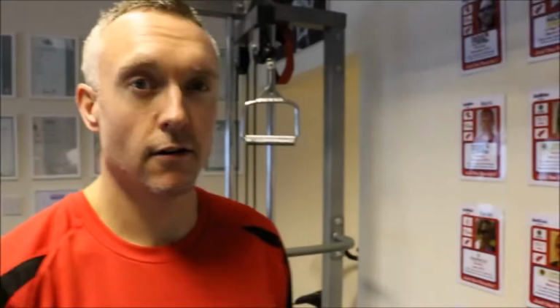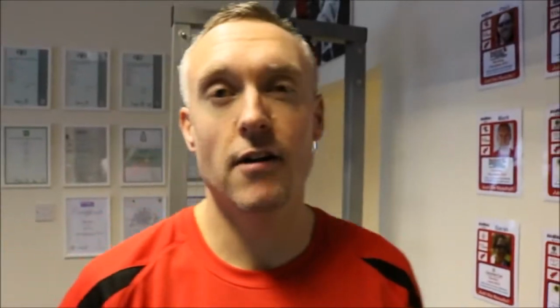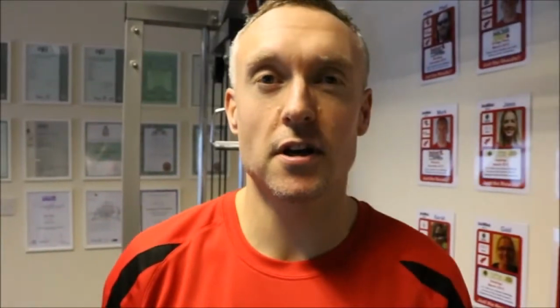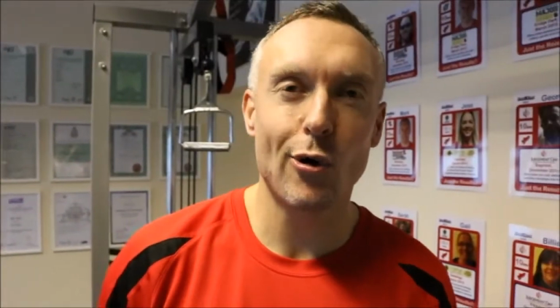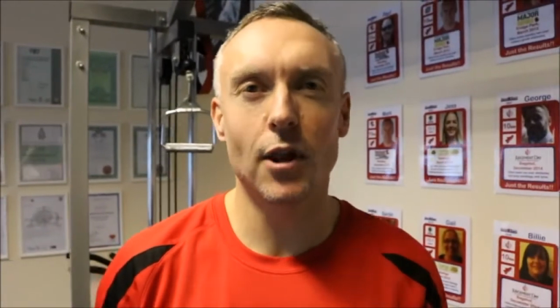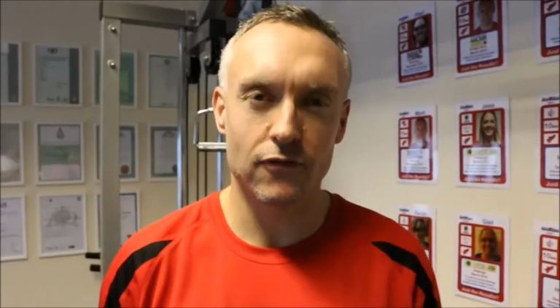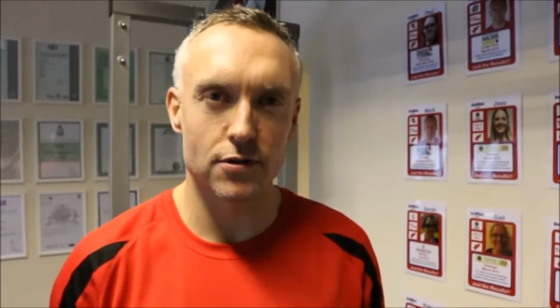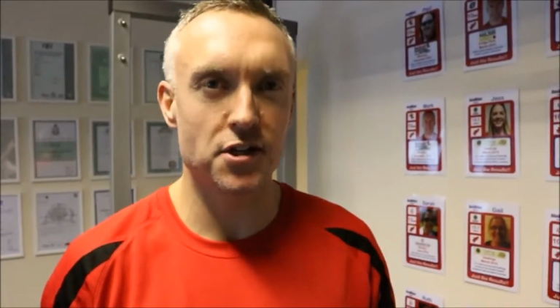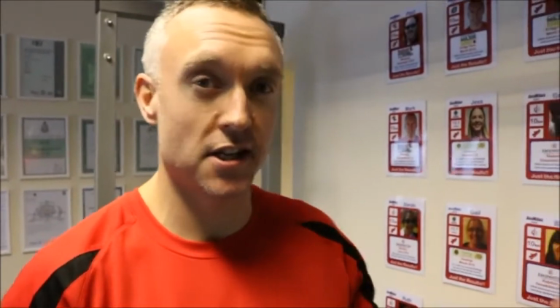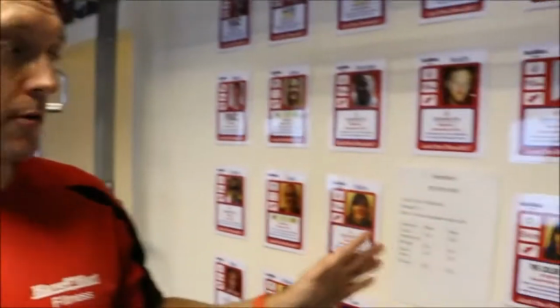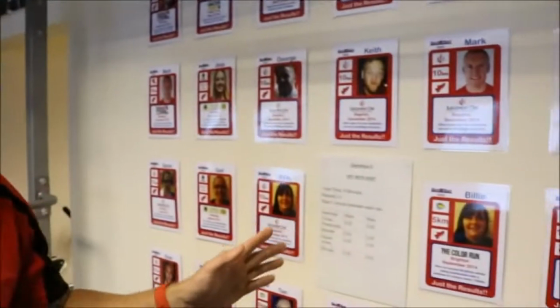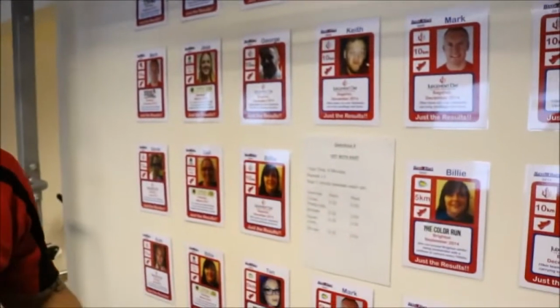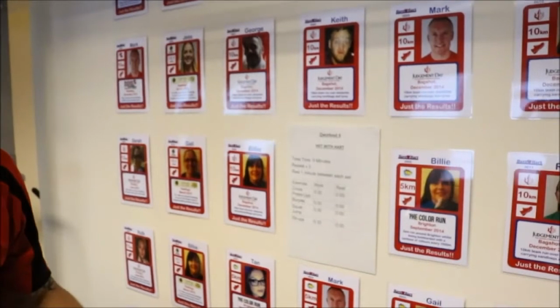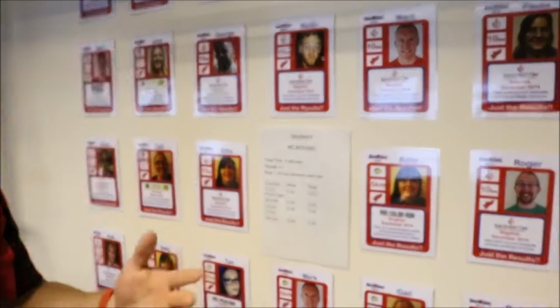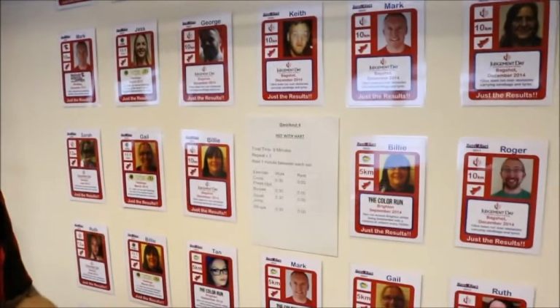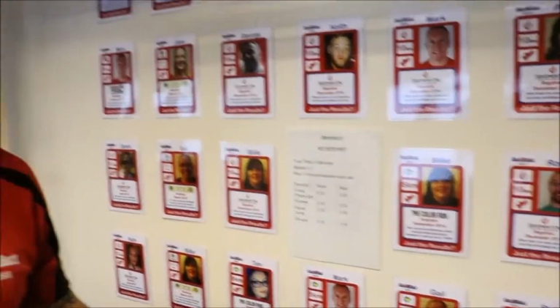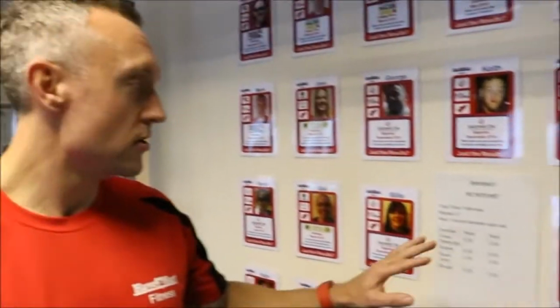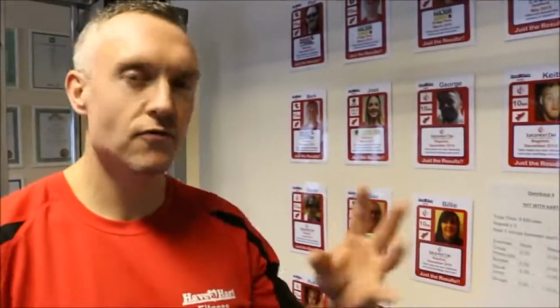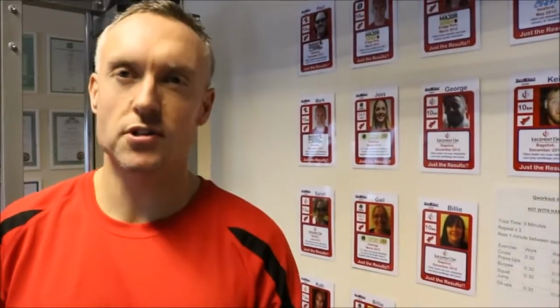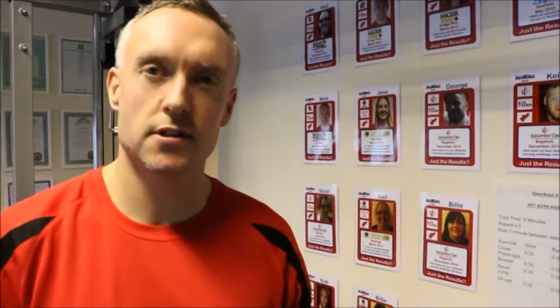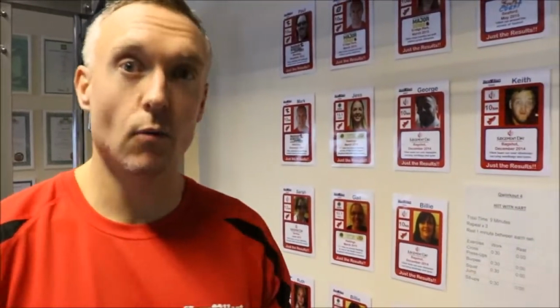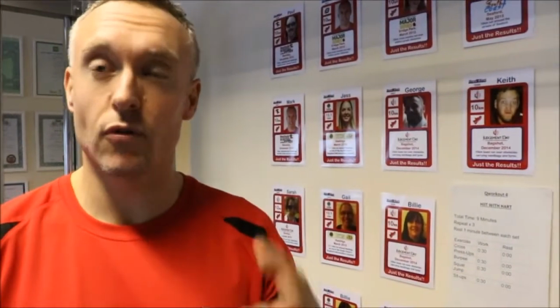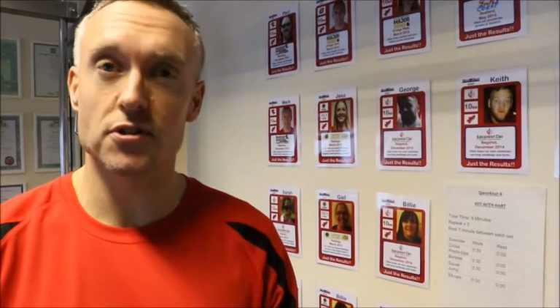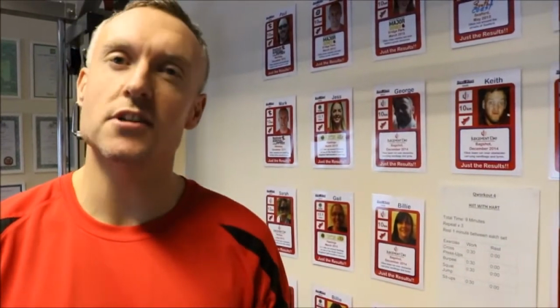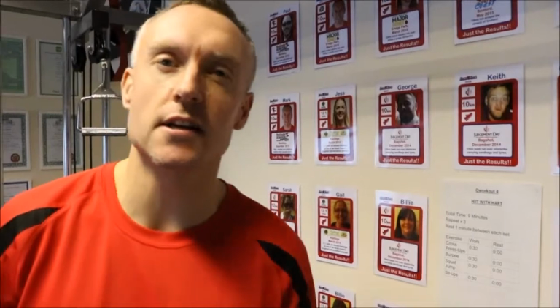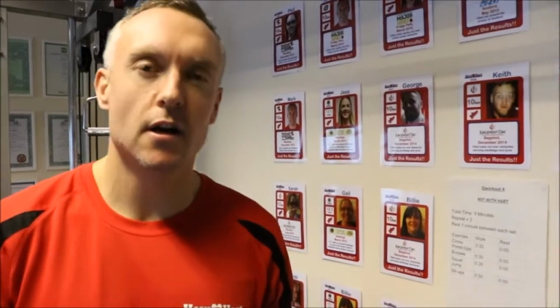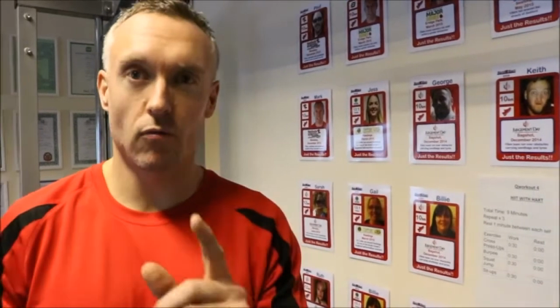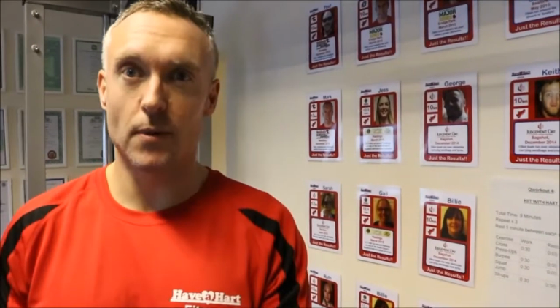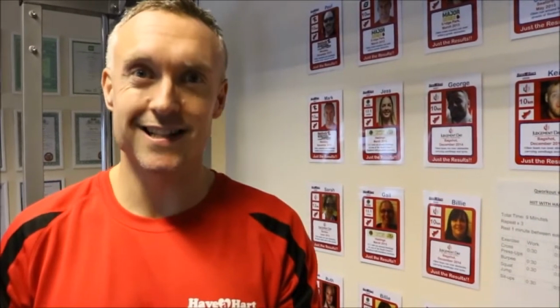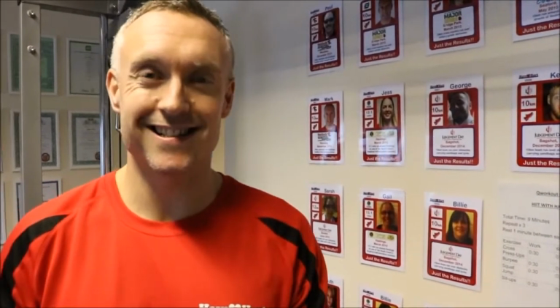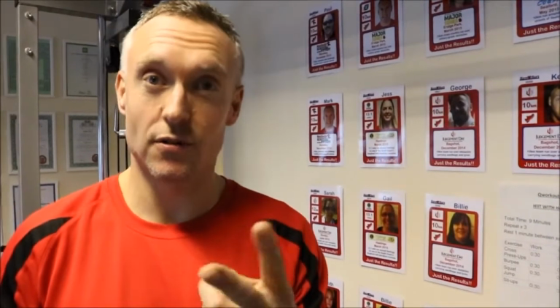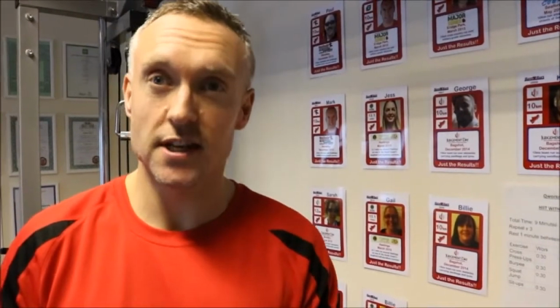Hi everyone, so quirk-out number four. As you can see, it's a nine minute workout — a quick workout we're going to do. So it's four exercises, 30 seconds each. We're going to rest for one minute between sets and do three sets.